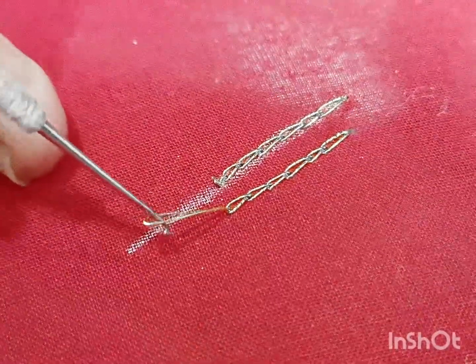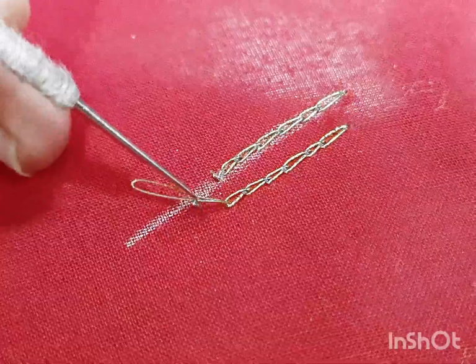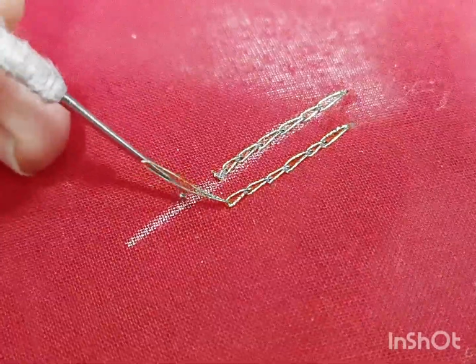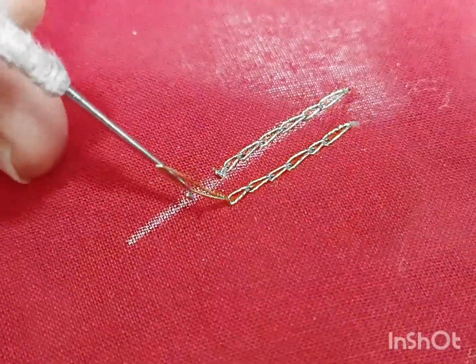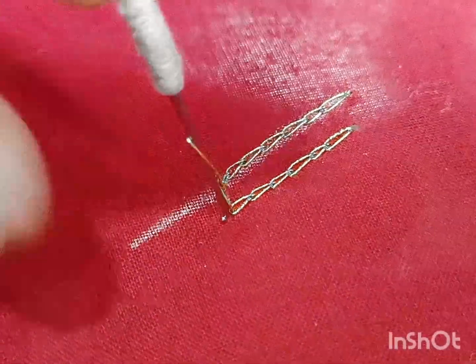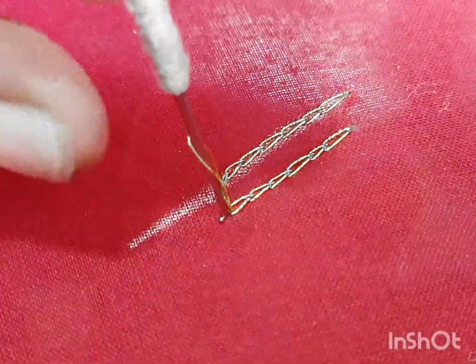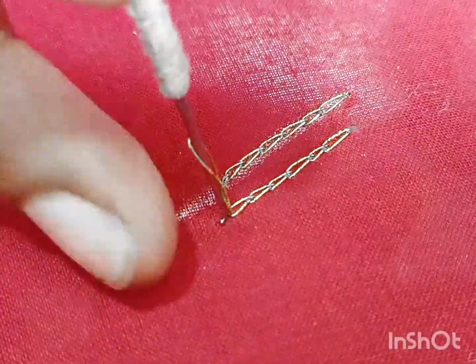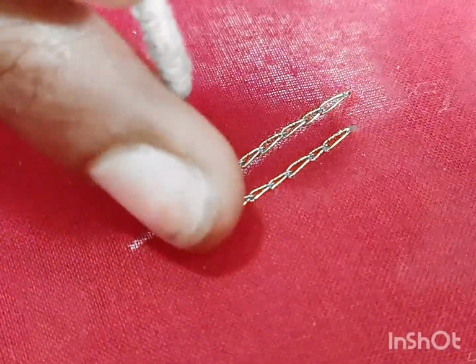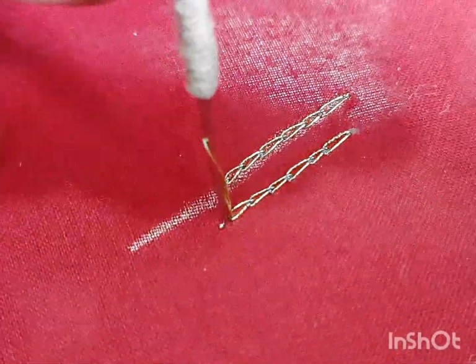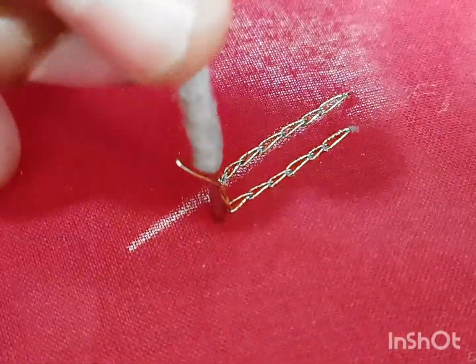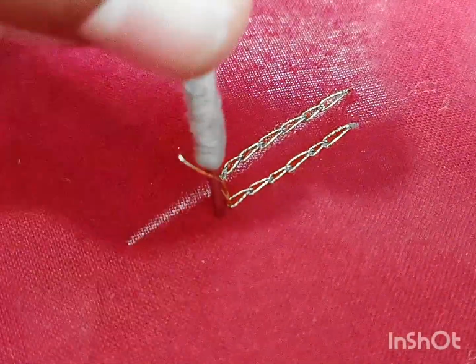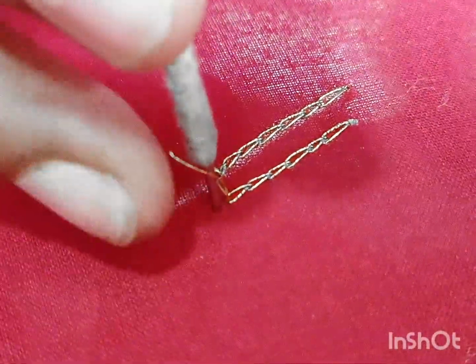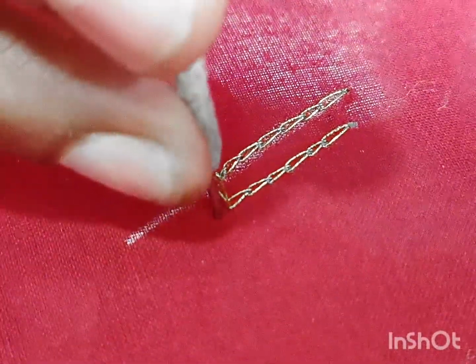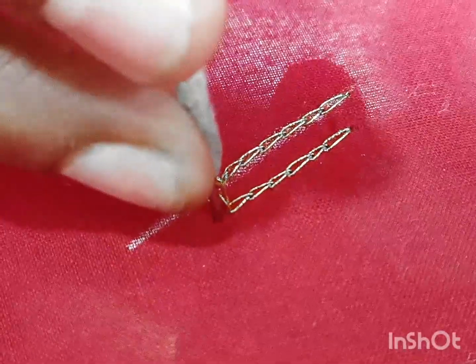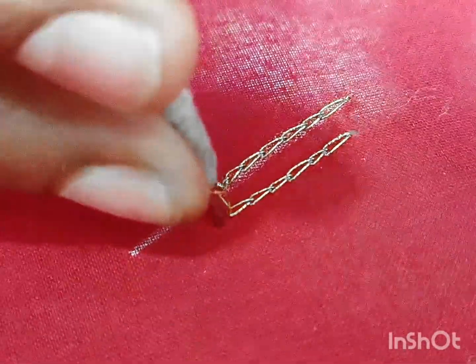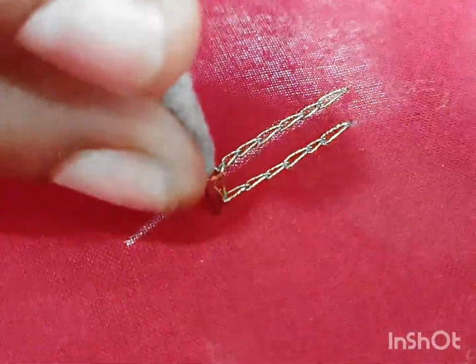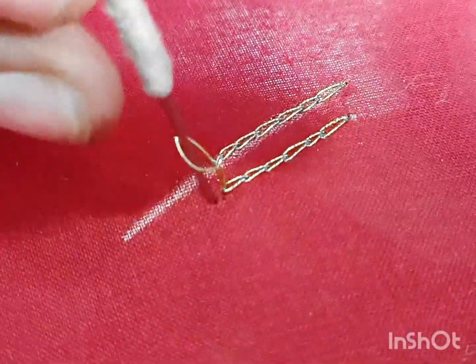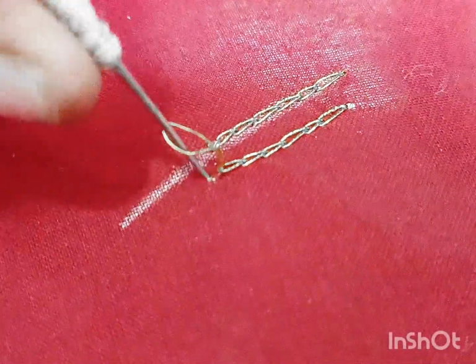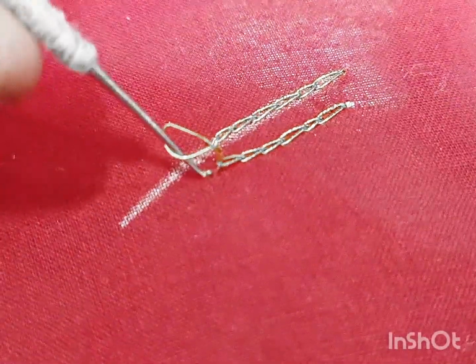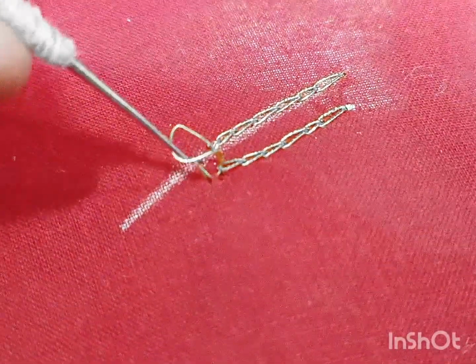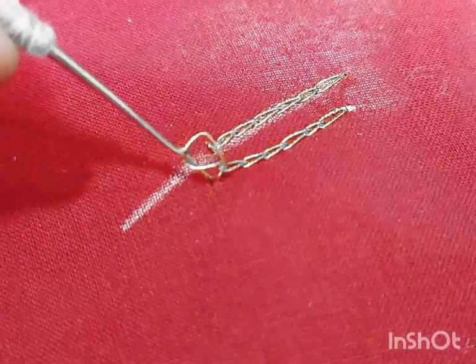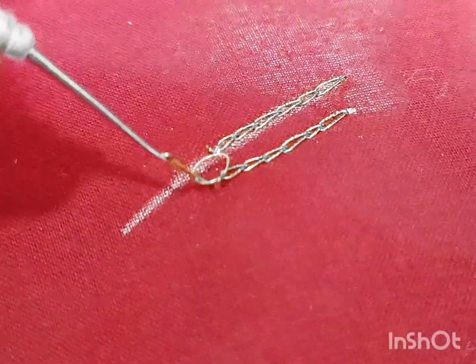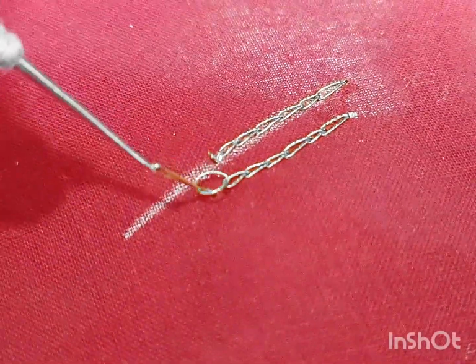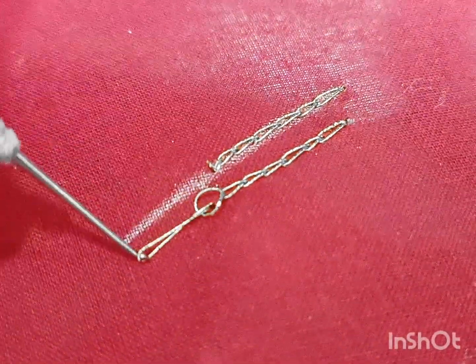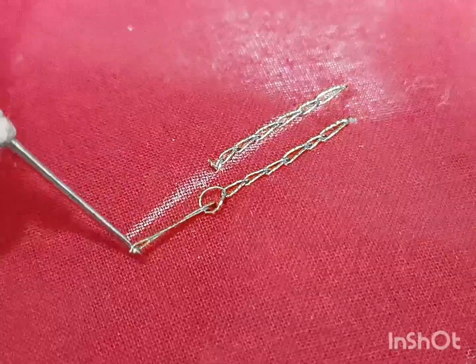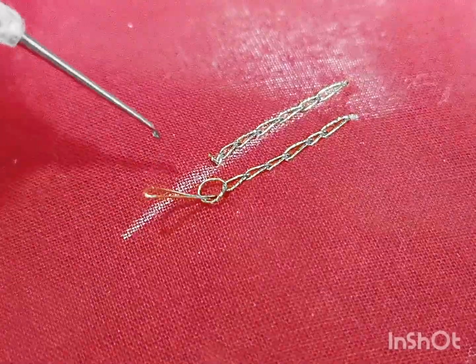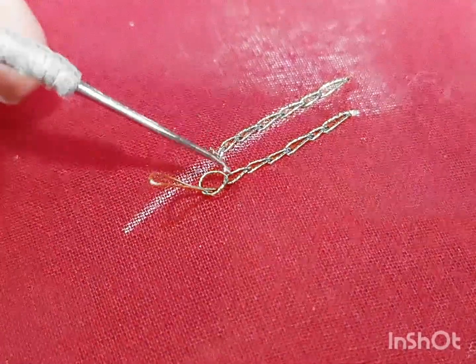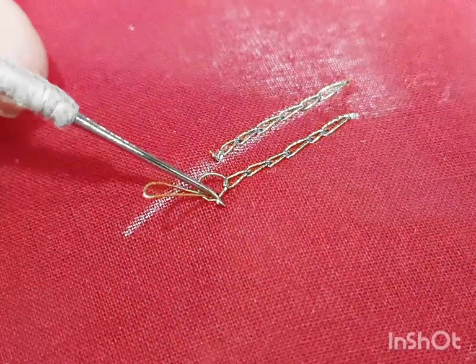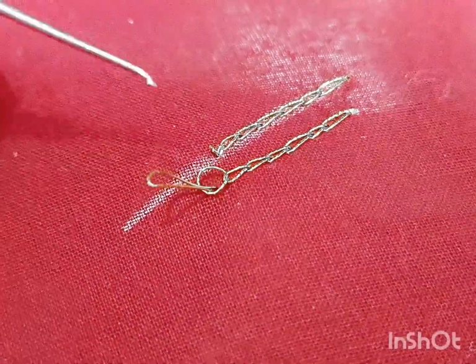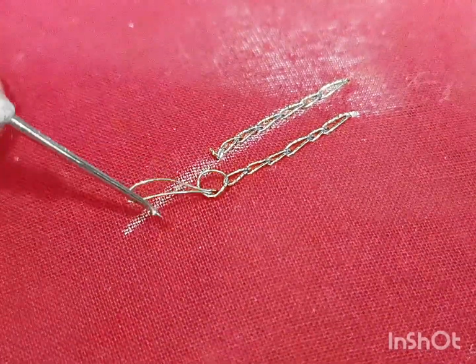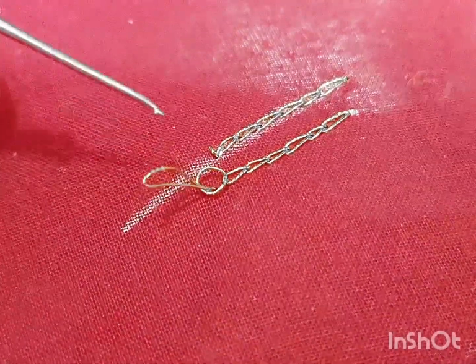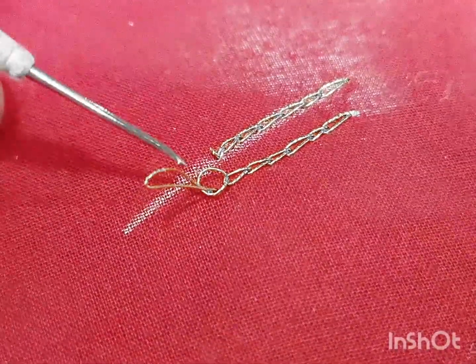We will hold this thread. We will hold the chain on the other side. Now we will hold the thread and bring the thread to the other side. This is the first one and this is the second one — the second one can edit the chain.